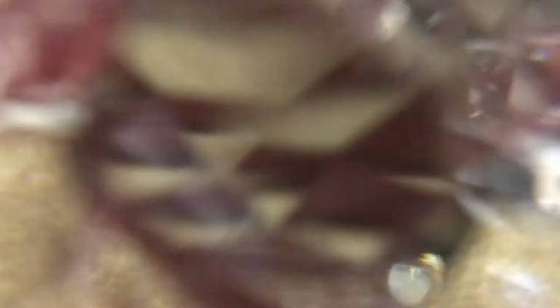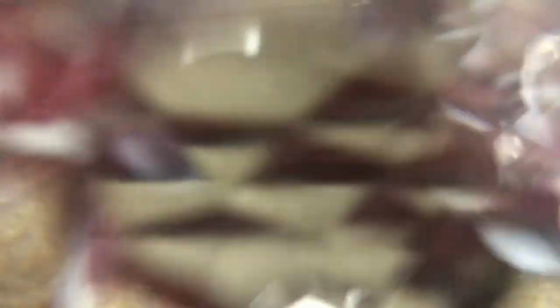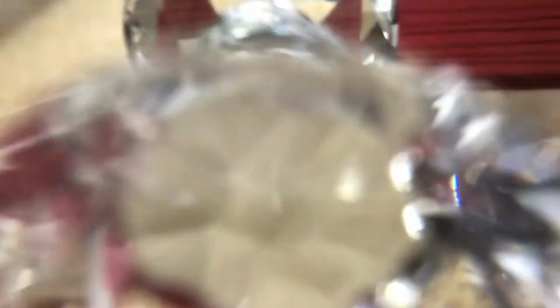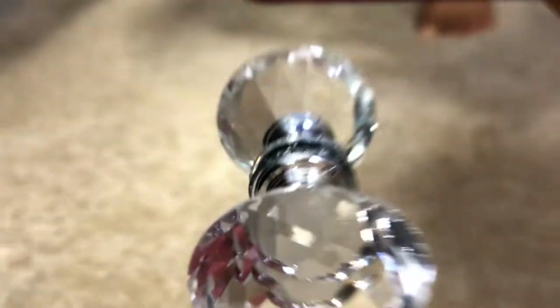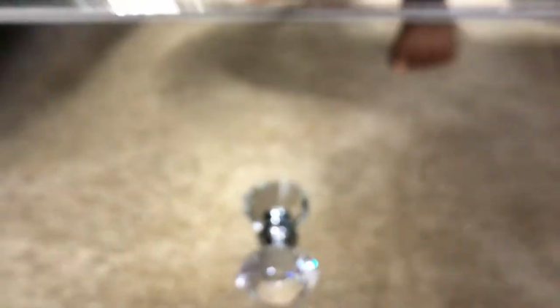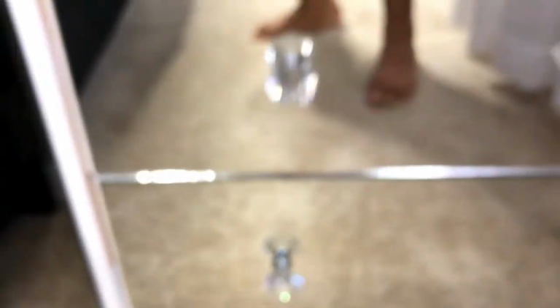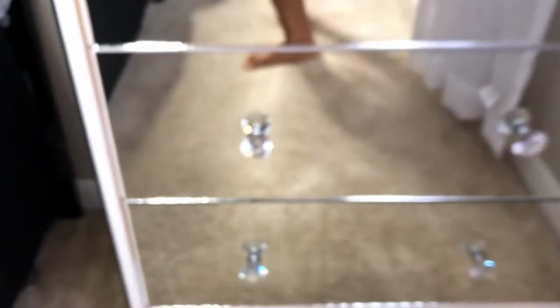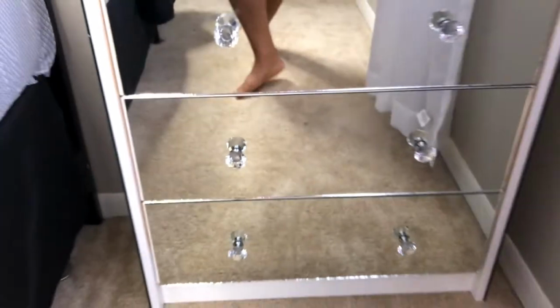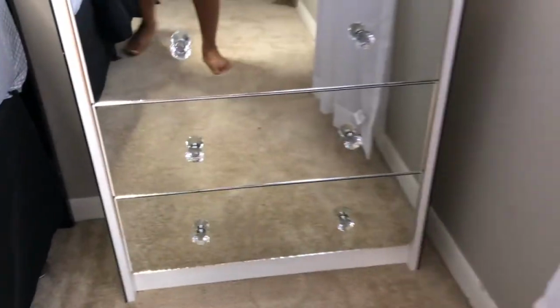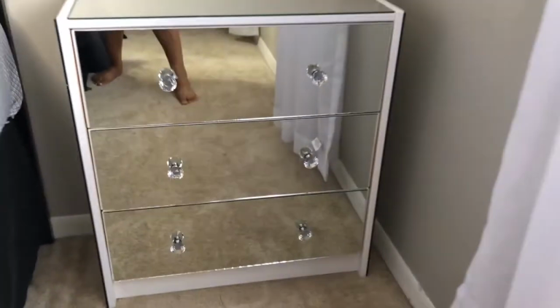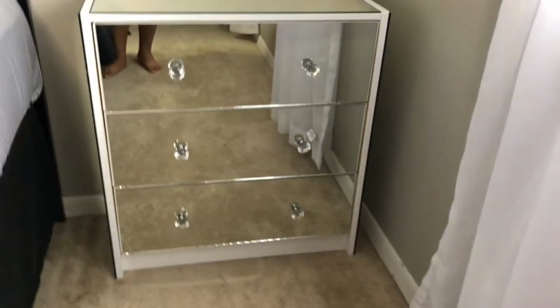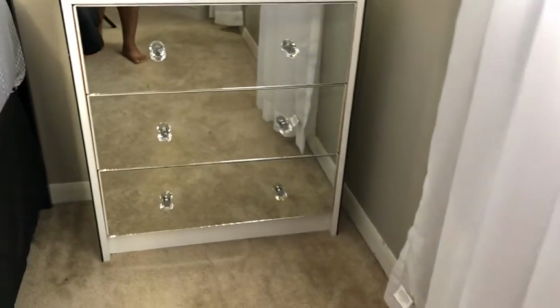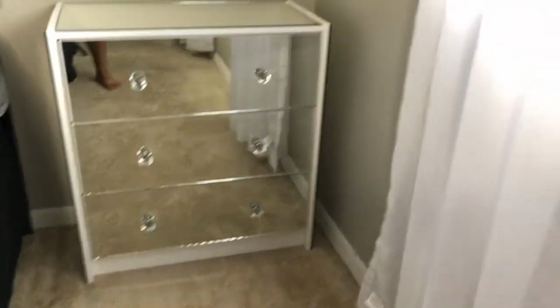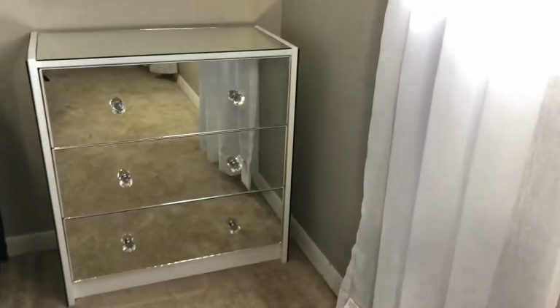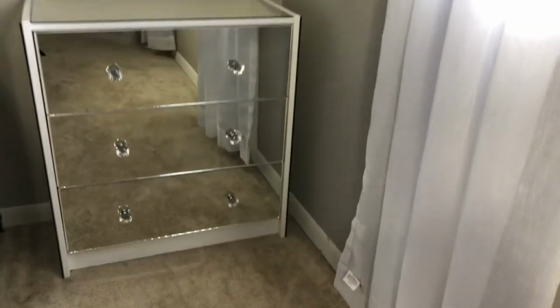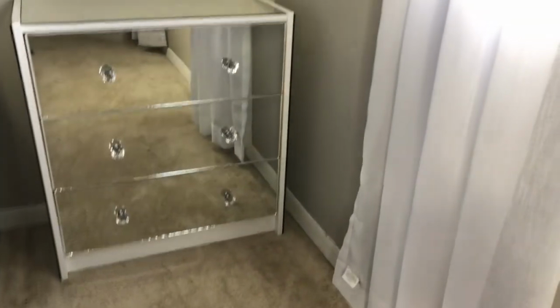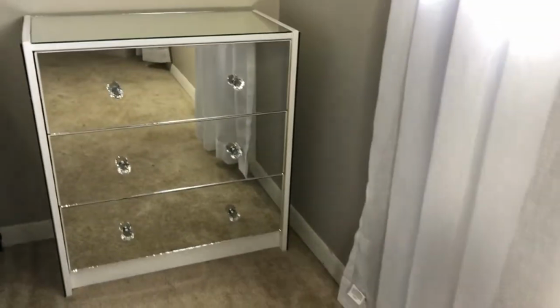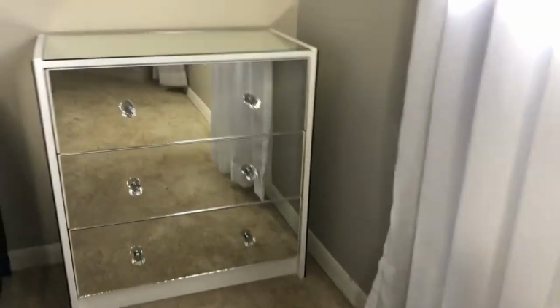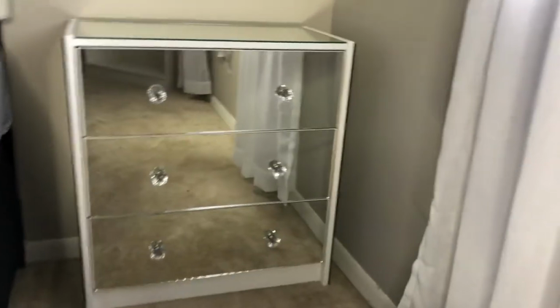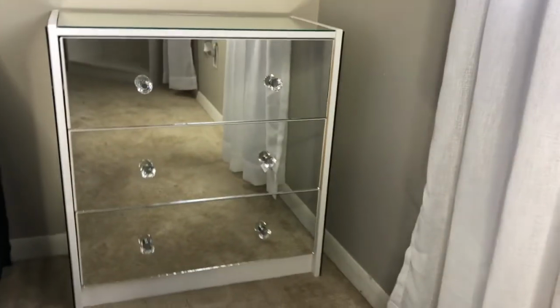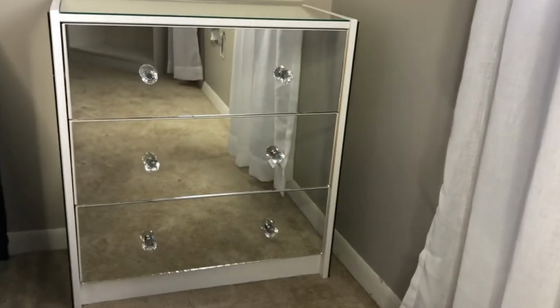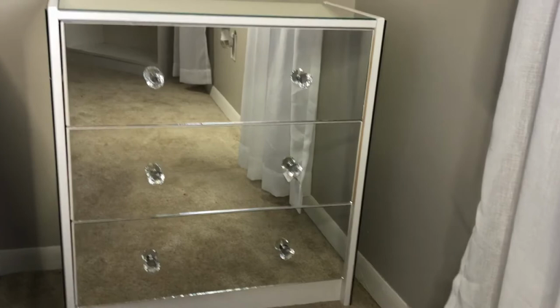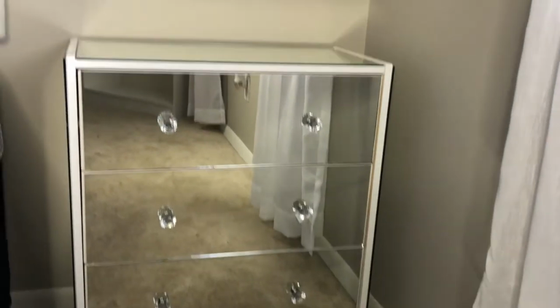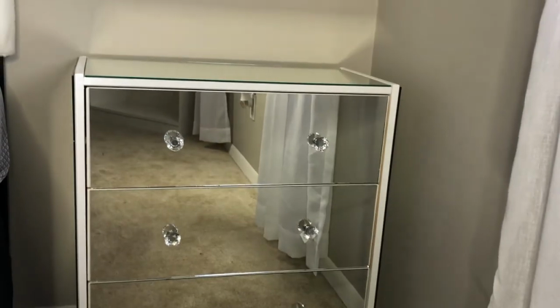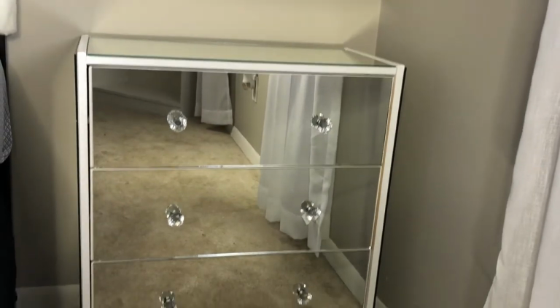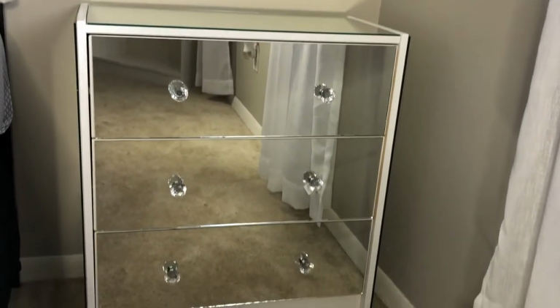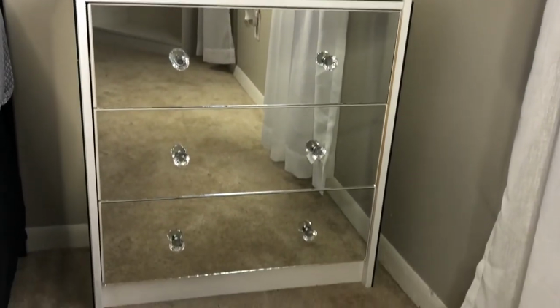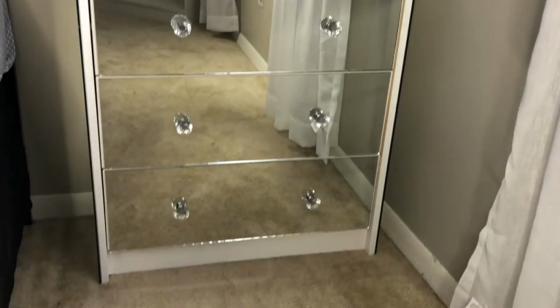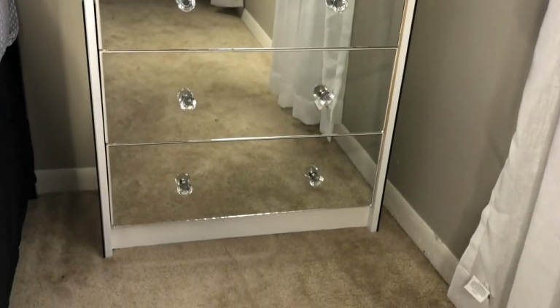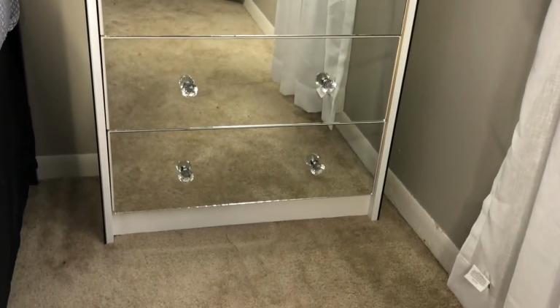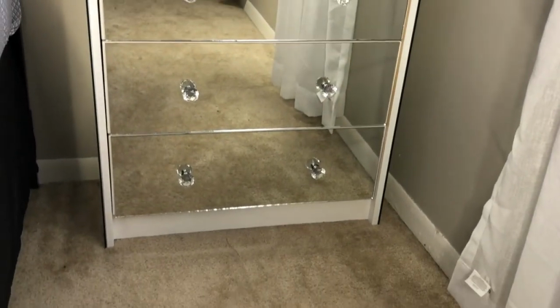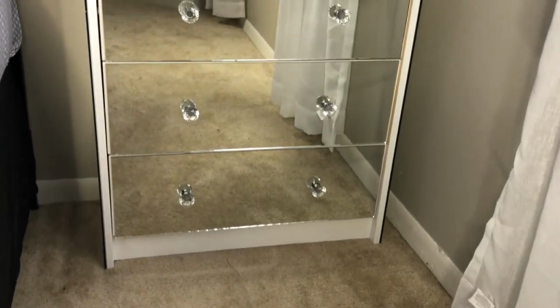This is what the nightstands look like after they've been completely finished. I'm very happy with the way this project turned out, especially since it's very affordable. It's a really easy project — anybody should be able to accomplish this look.